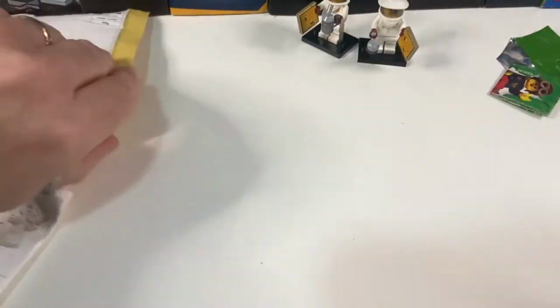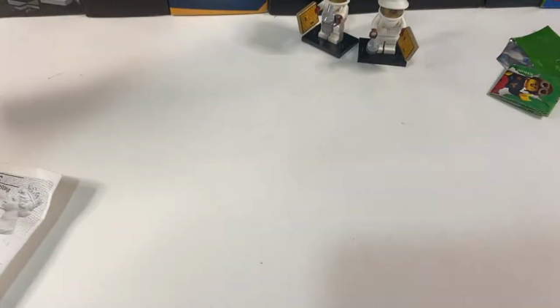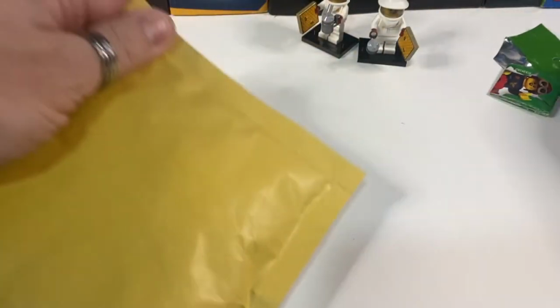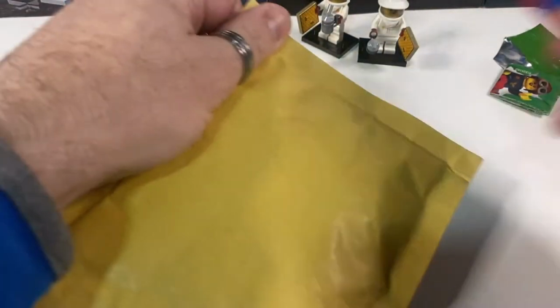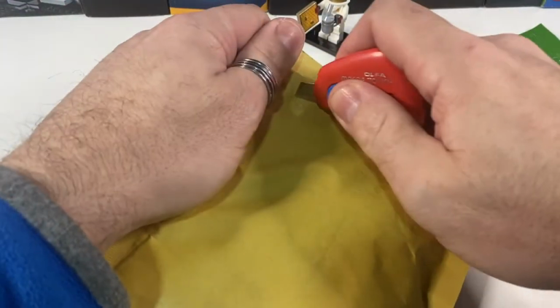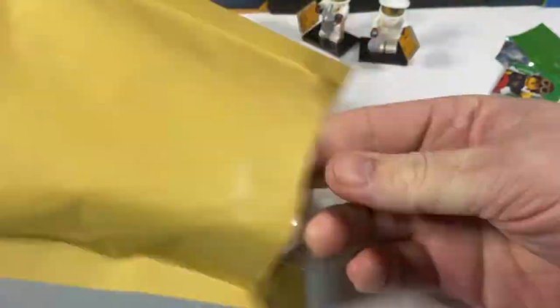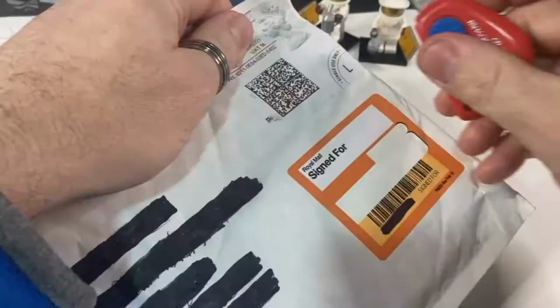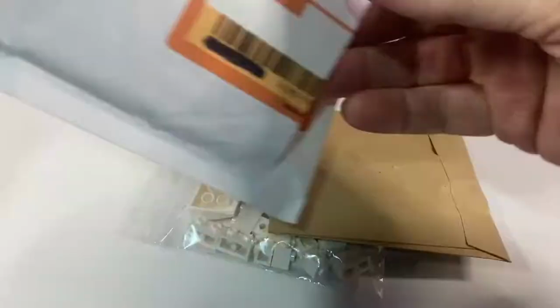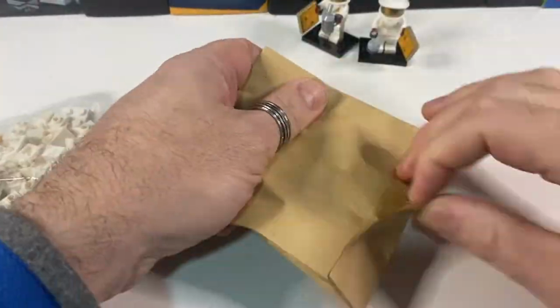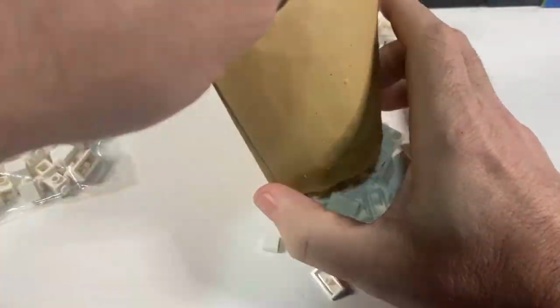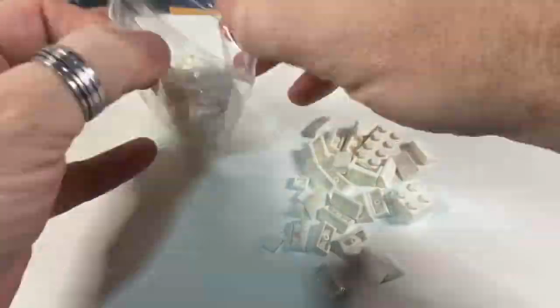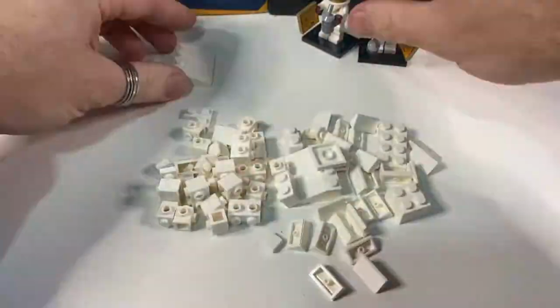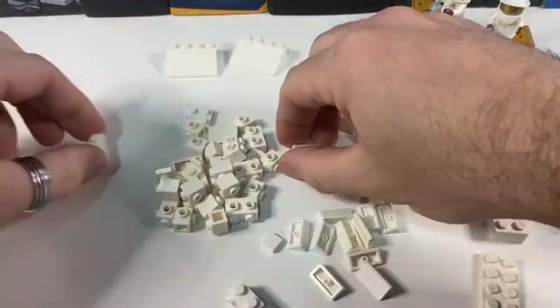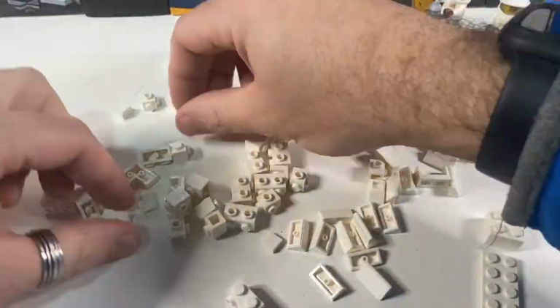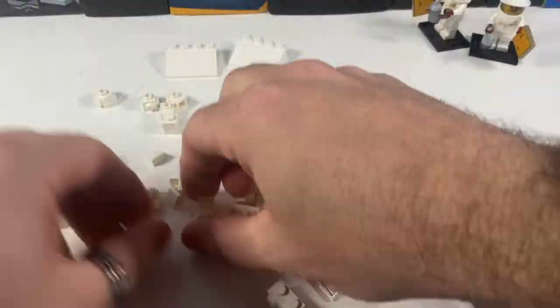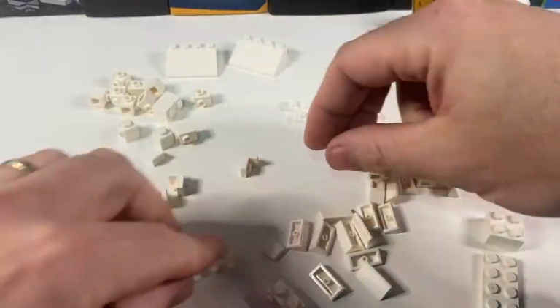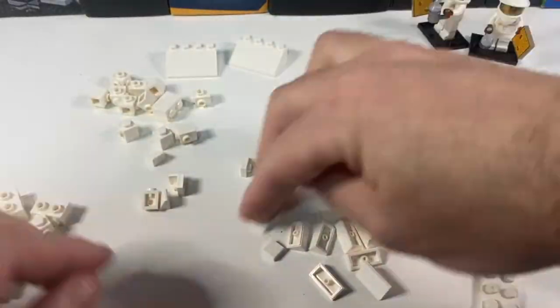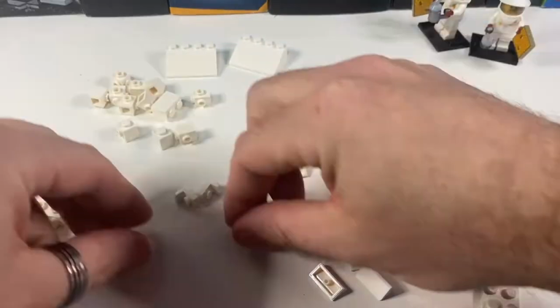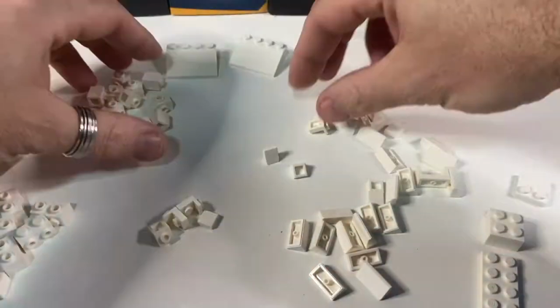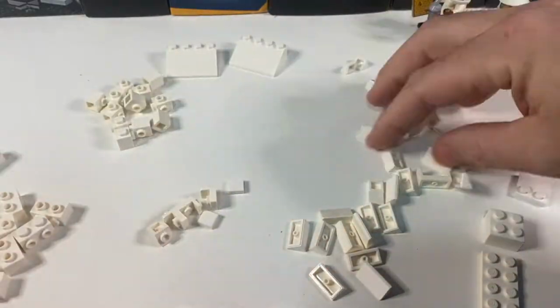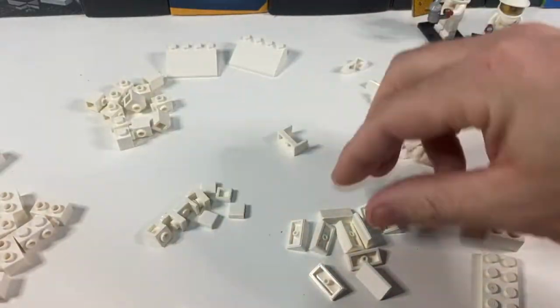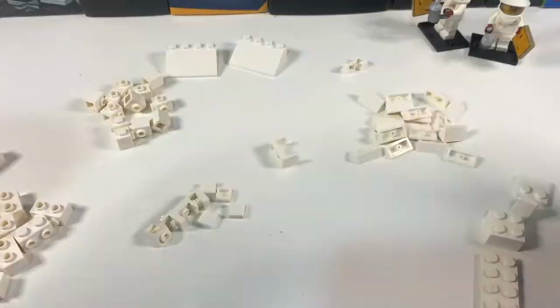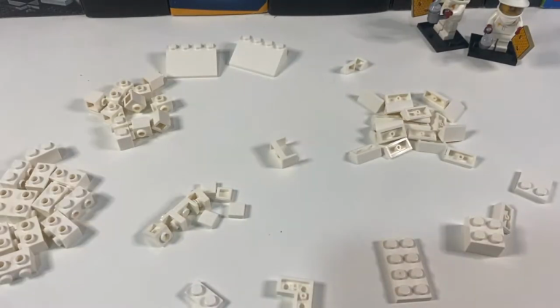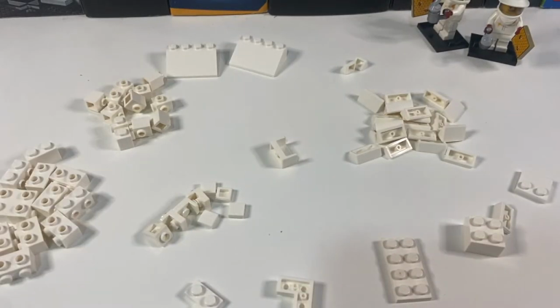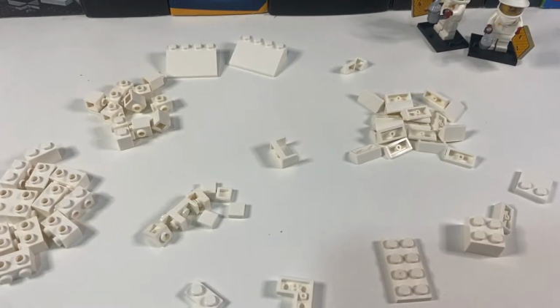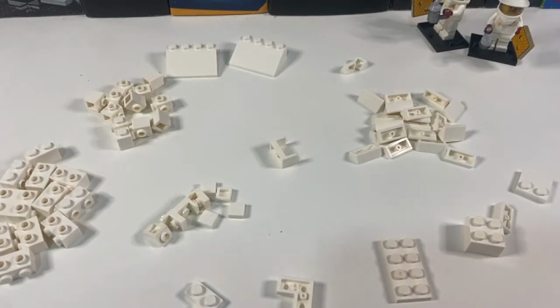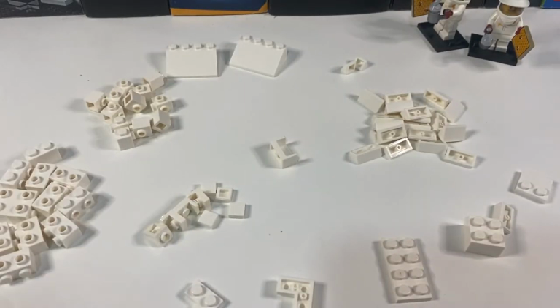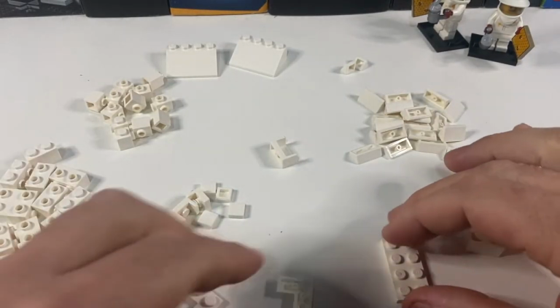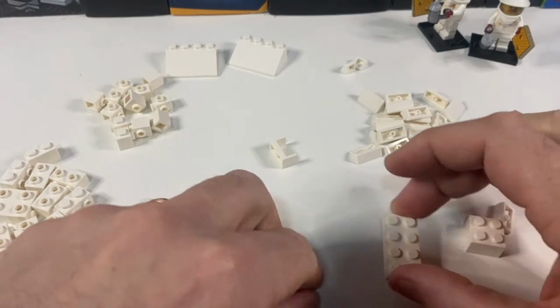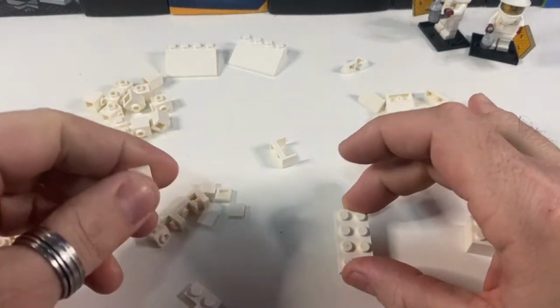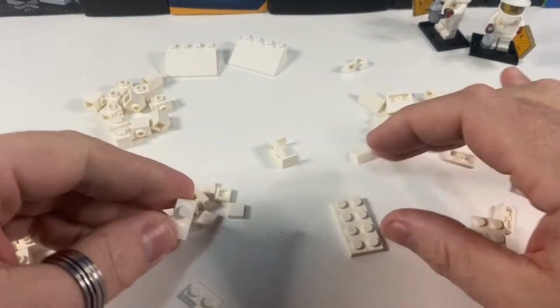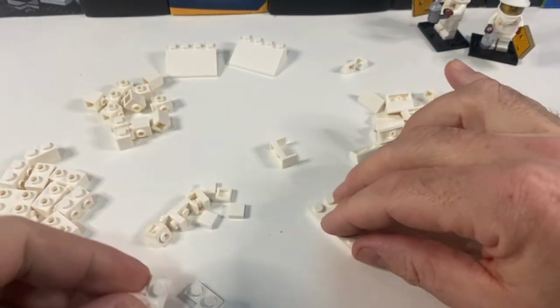Here are the two little orders from Bricklink, and there are all the pieces we need. I'm going to just start building and chat you through it.